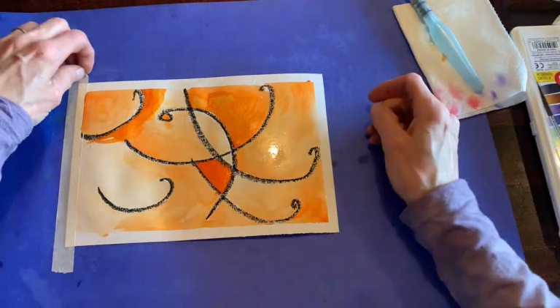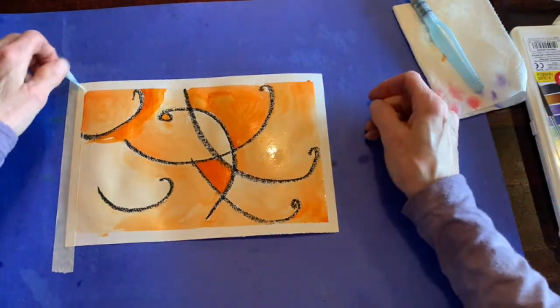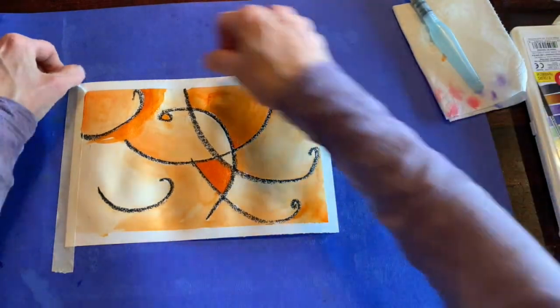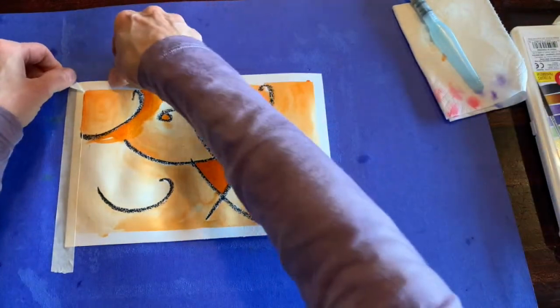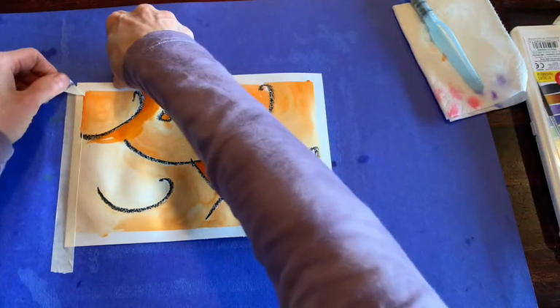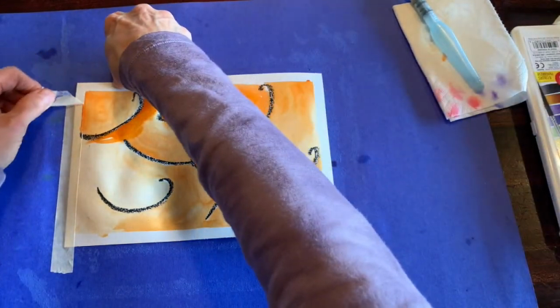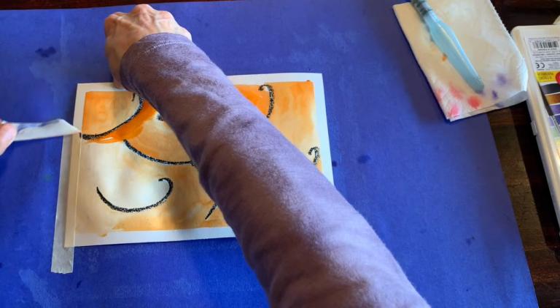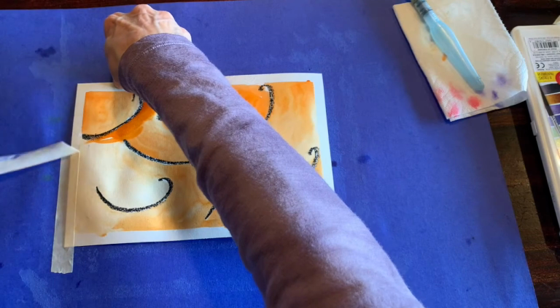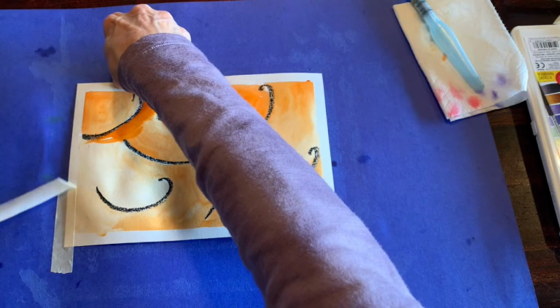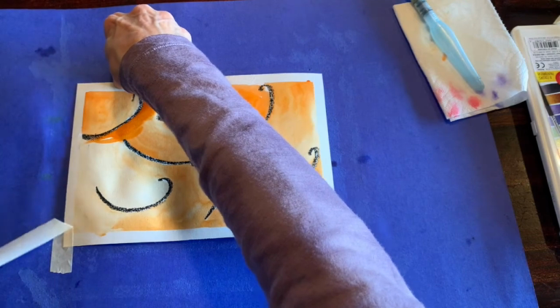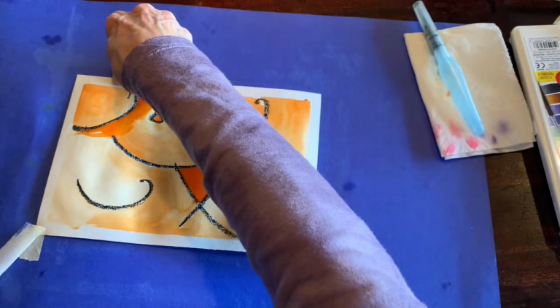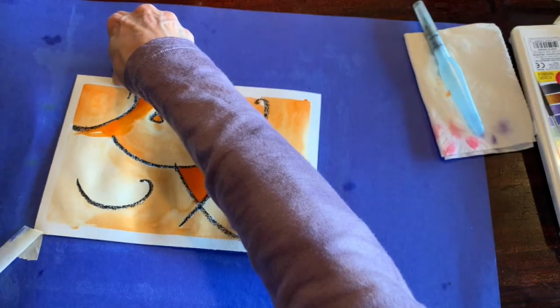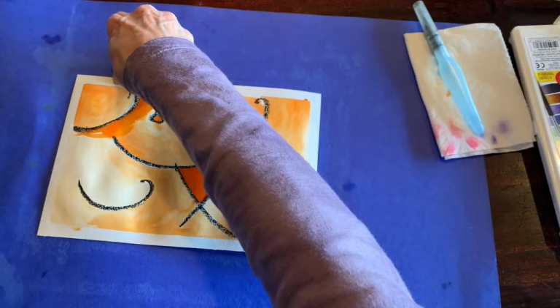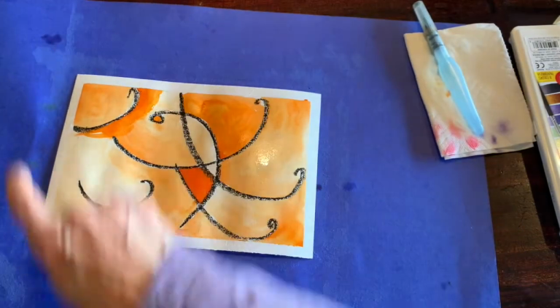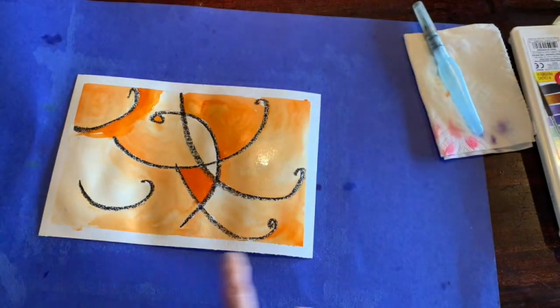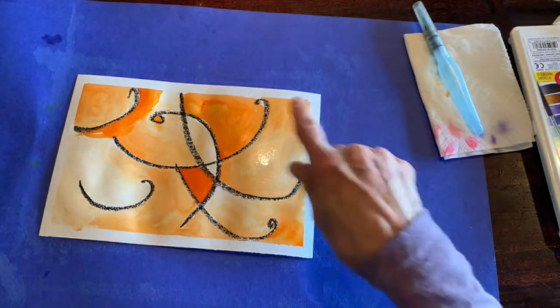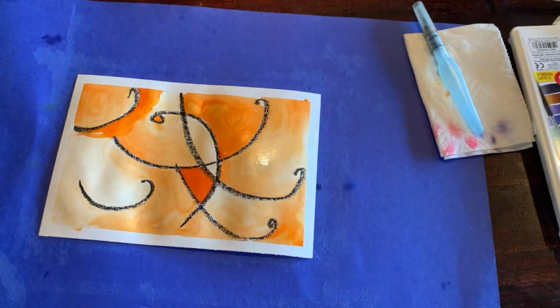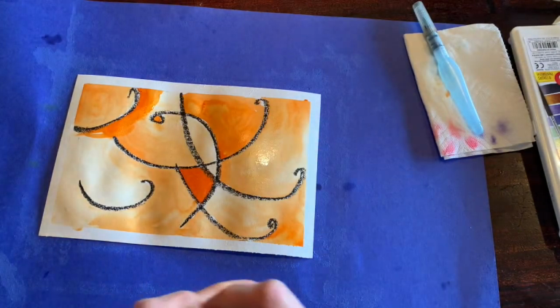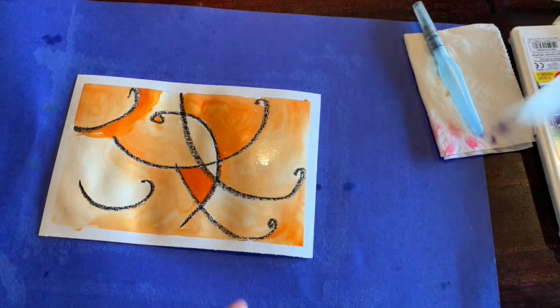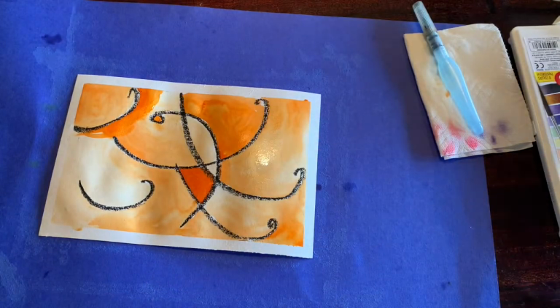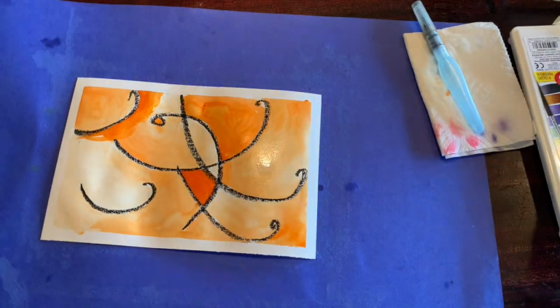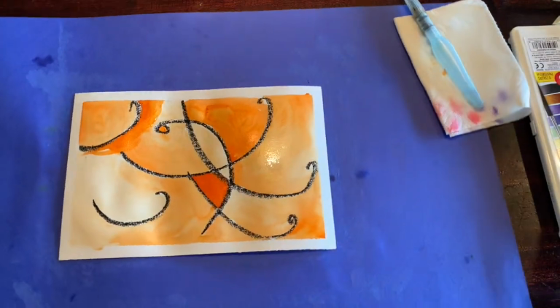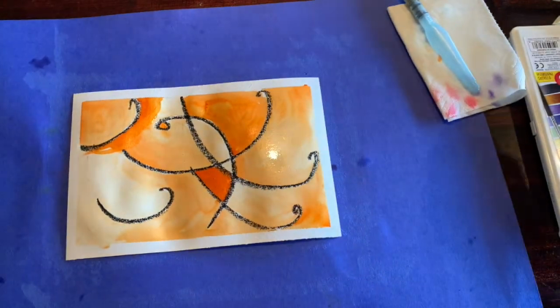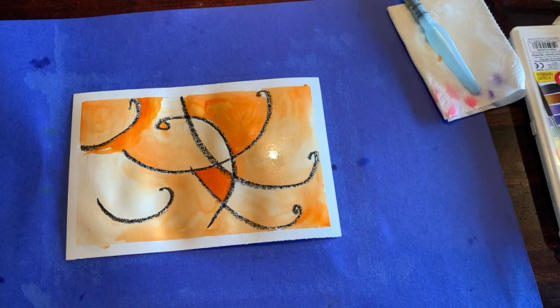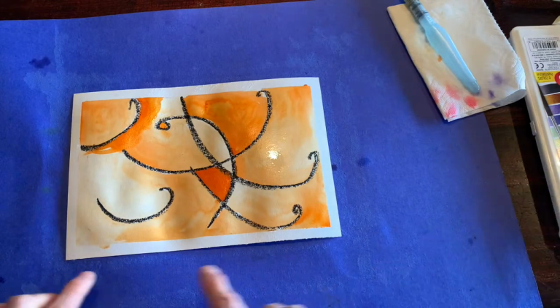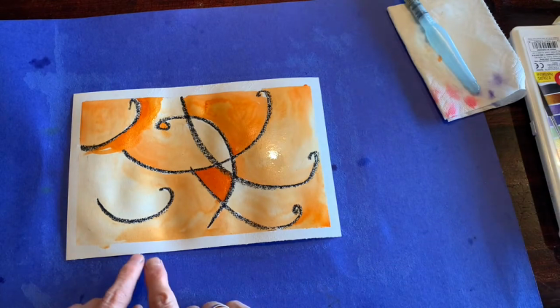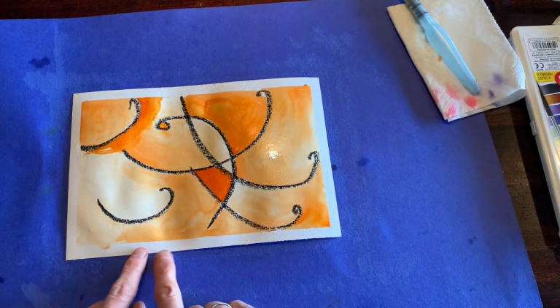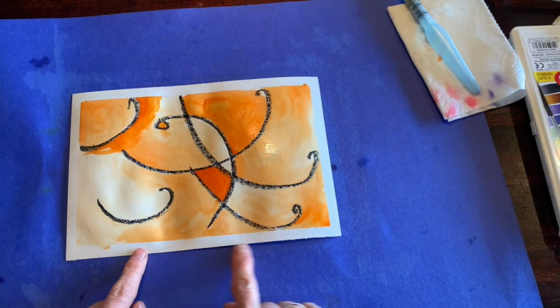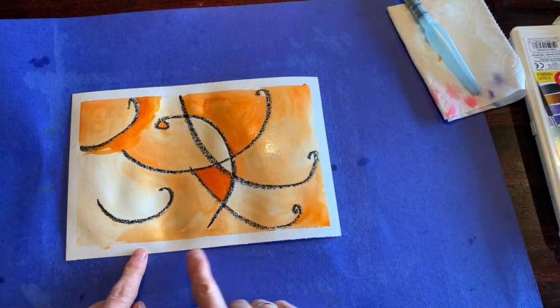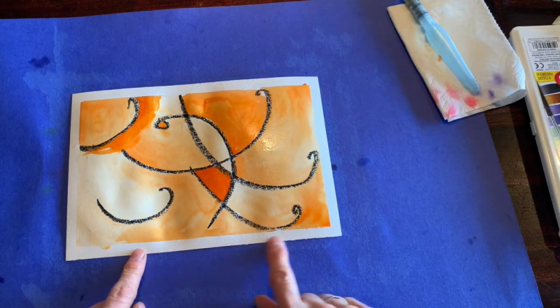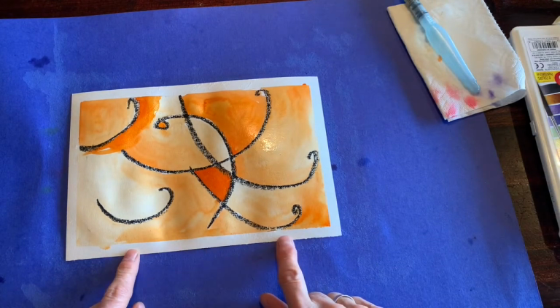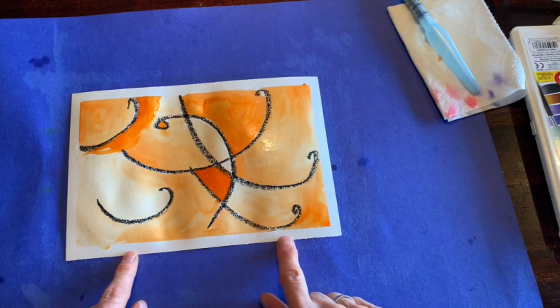You'll notice you have a nice white edge around here, and we're gonna use that edge as a space to write our title.